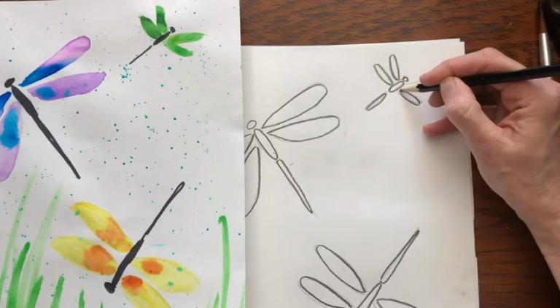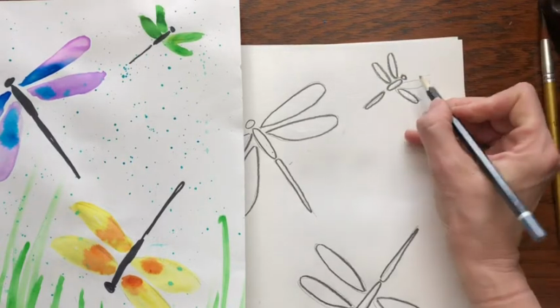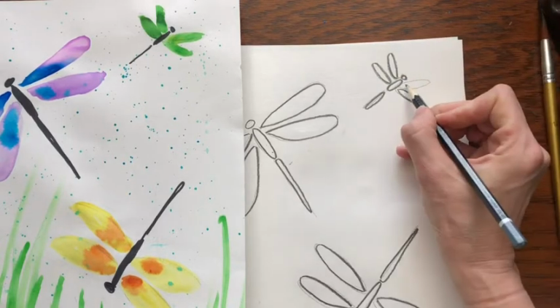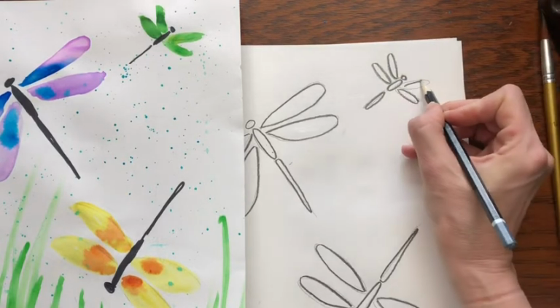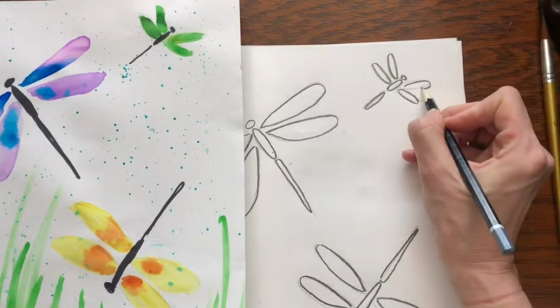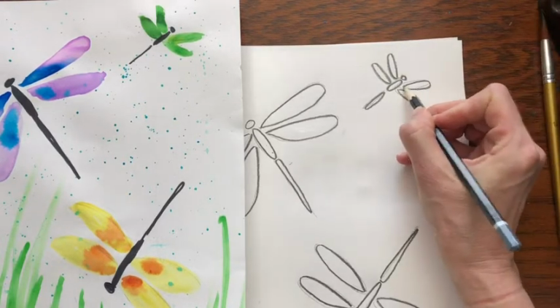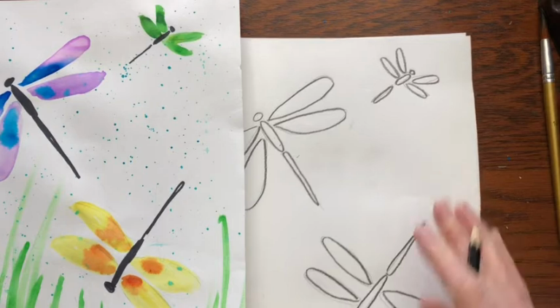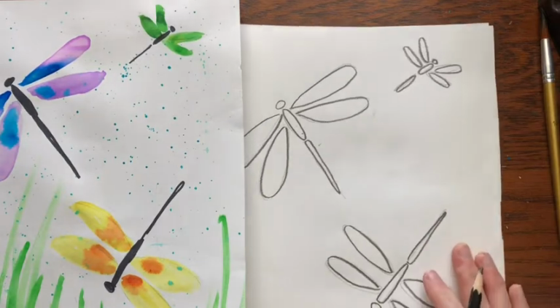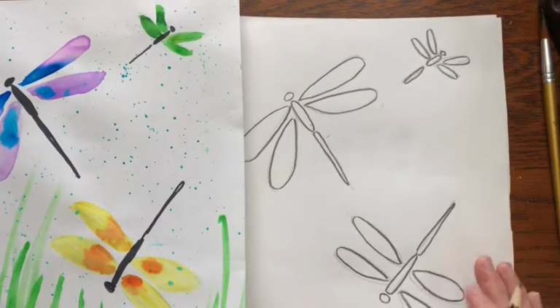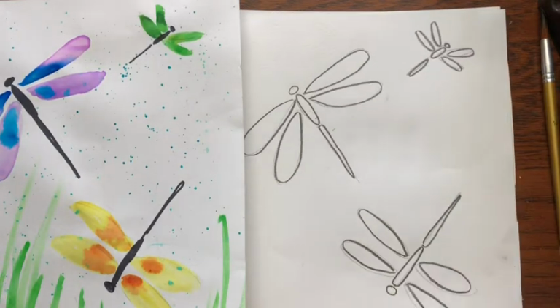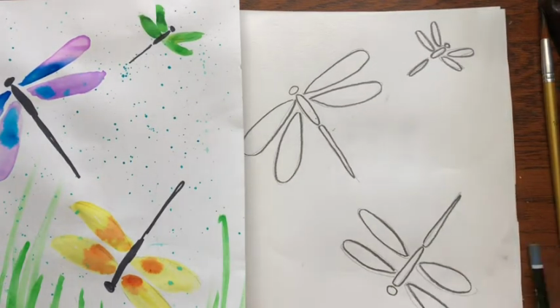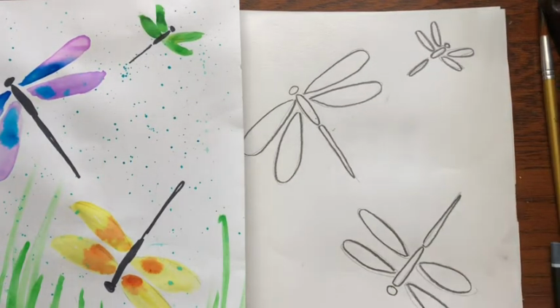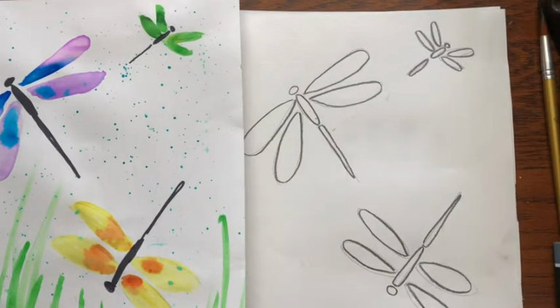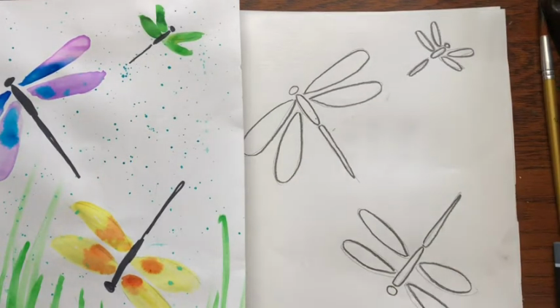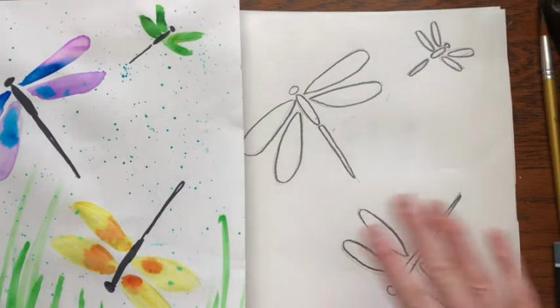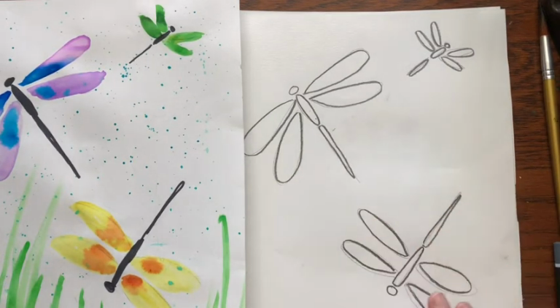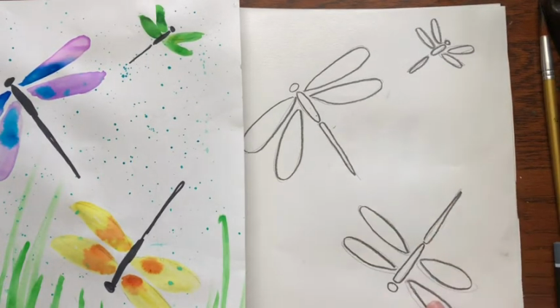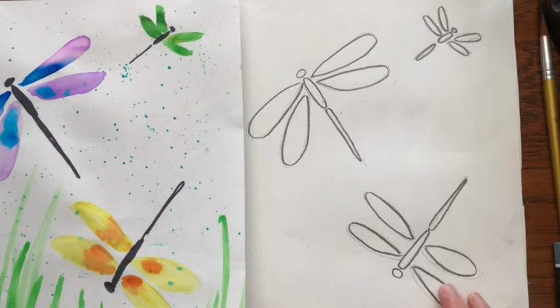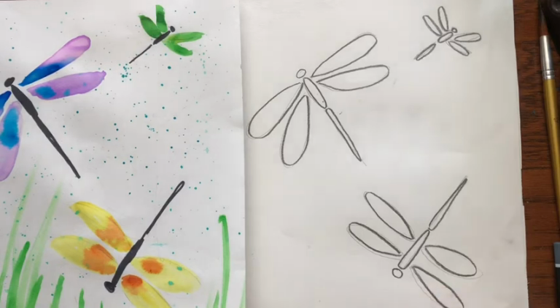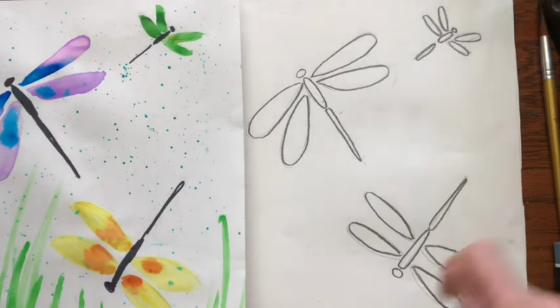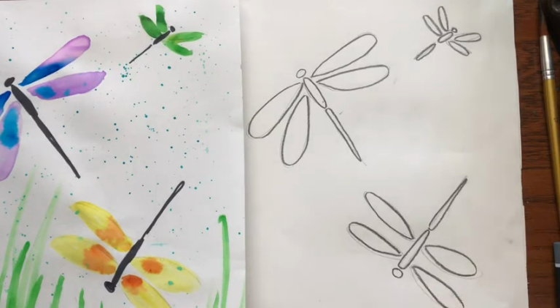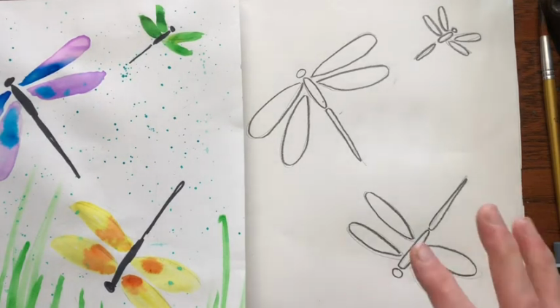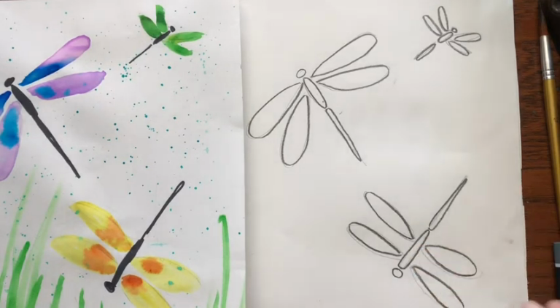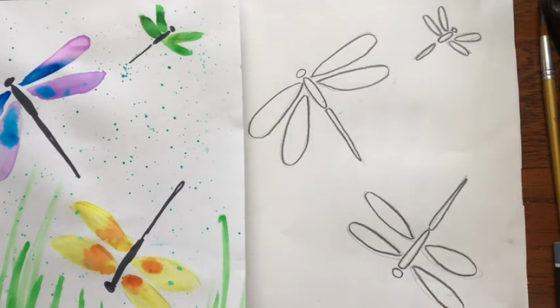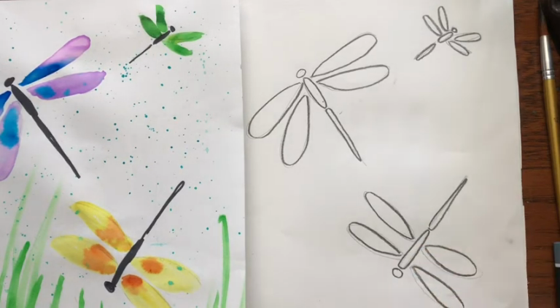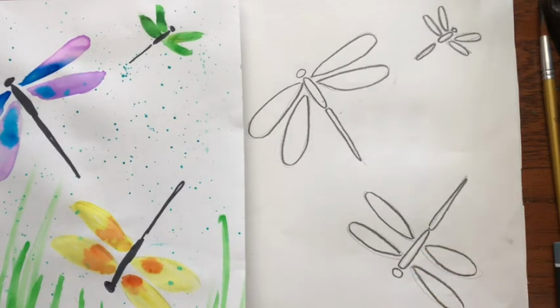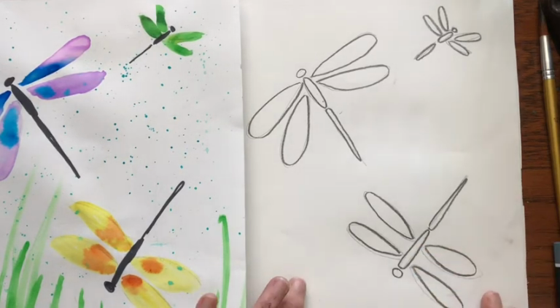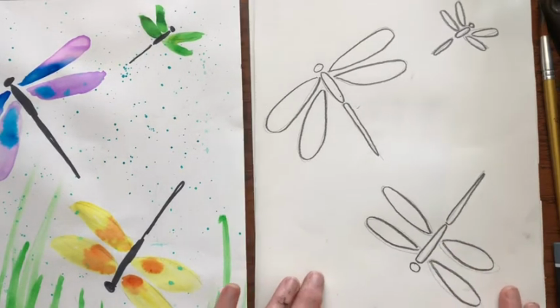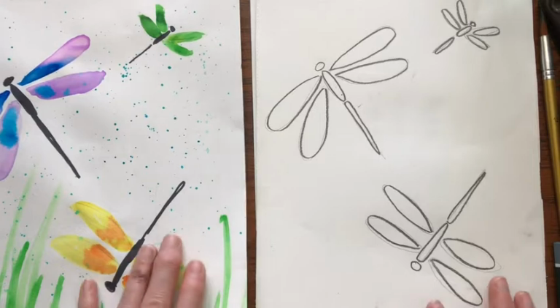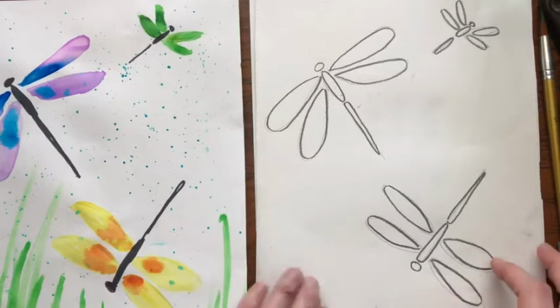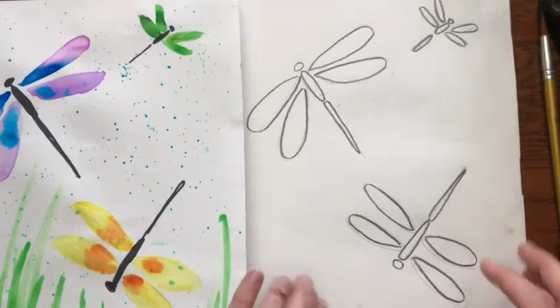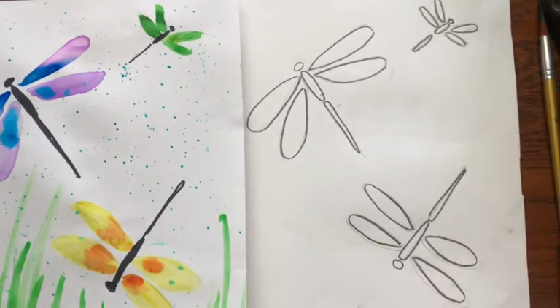Now if I'm going too fast just pause the video. If you aren't going to outline this in marker, I would suggest erasing so that you can just barely see your lines. All right, now we're going to paint.